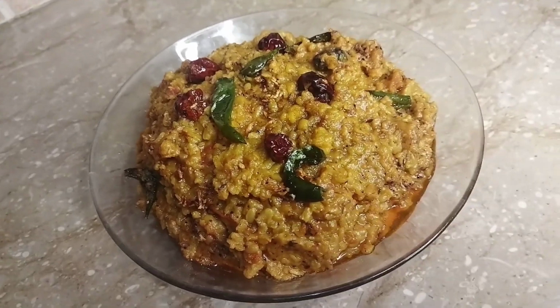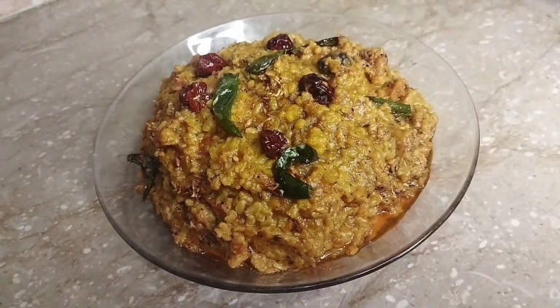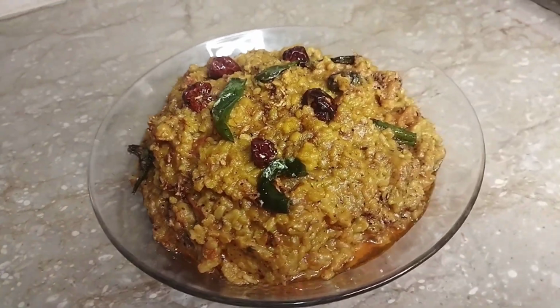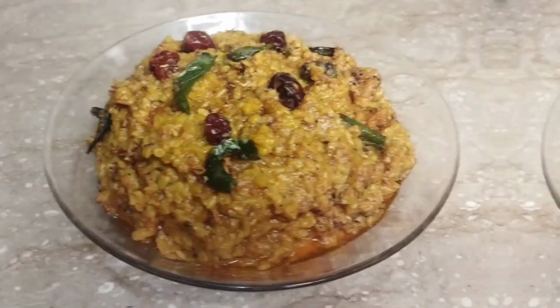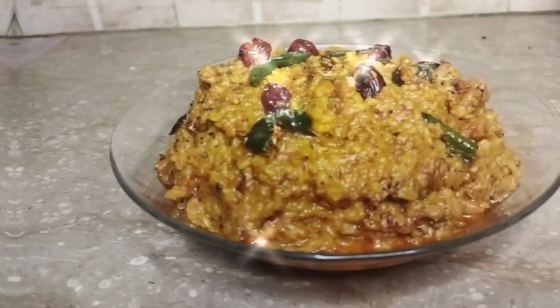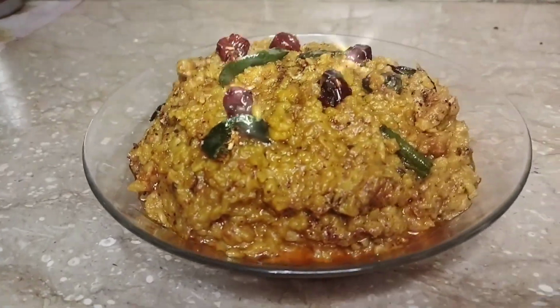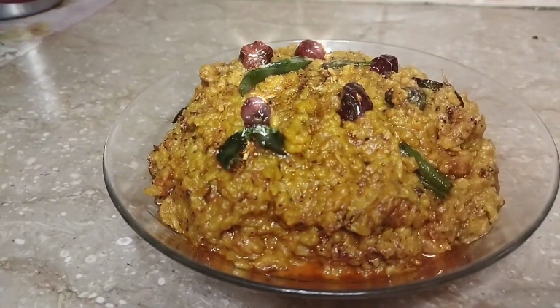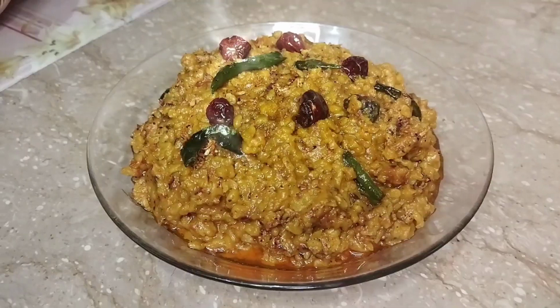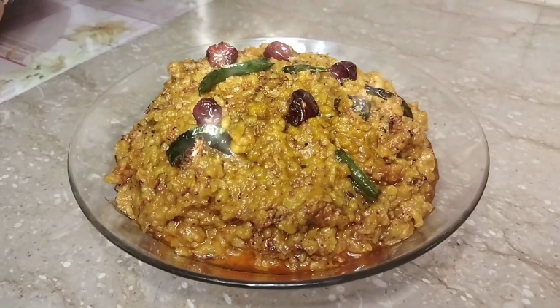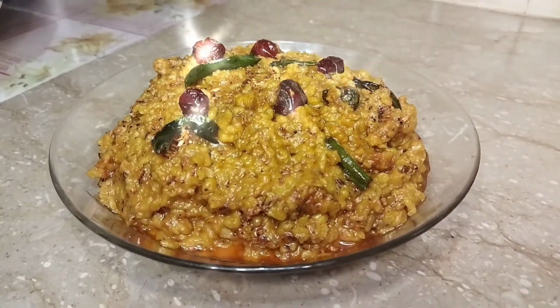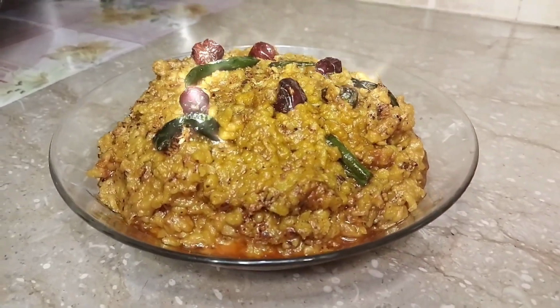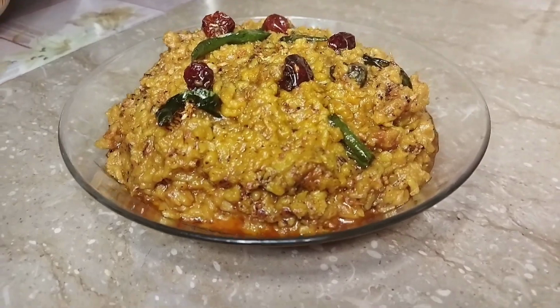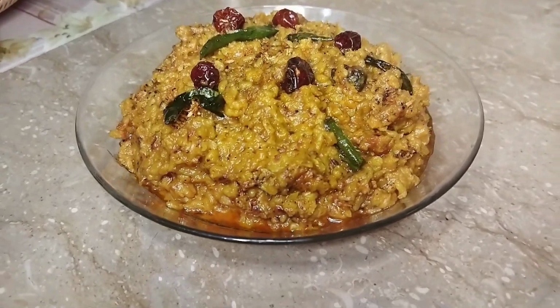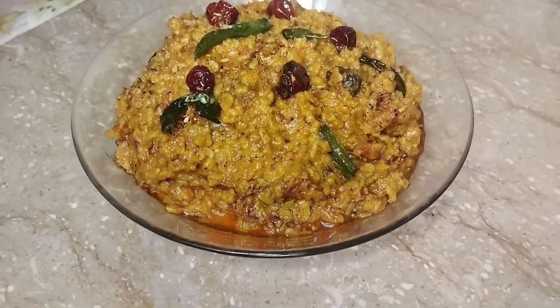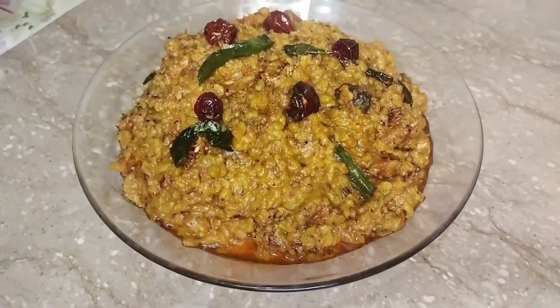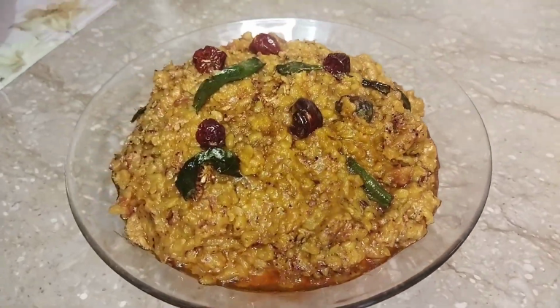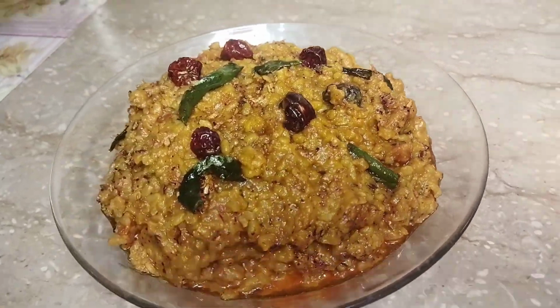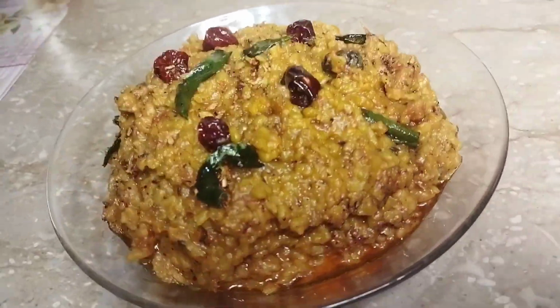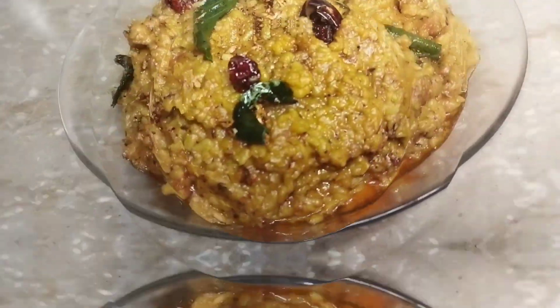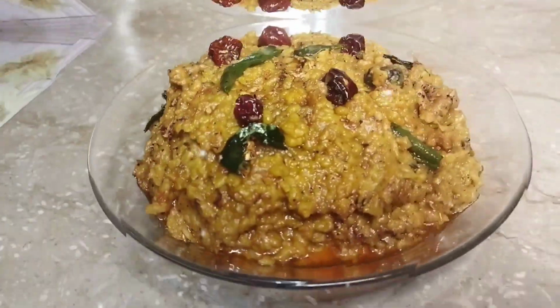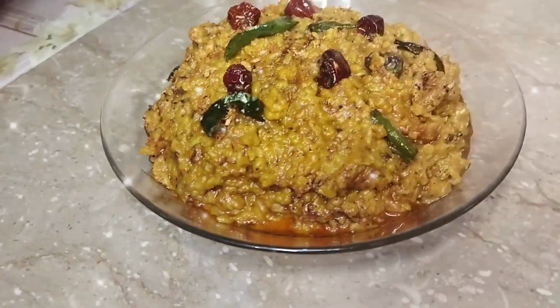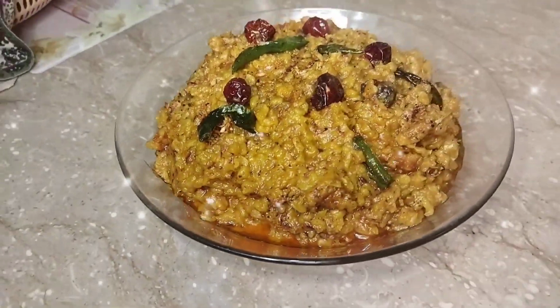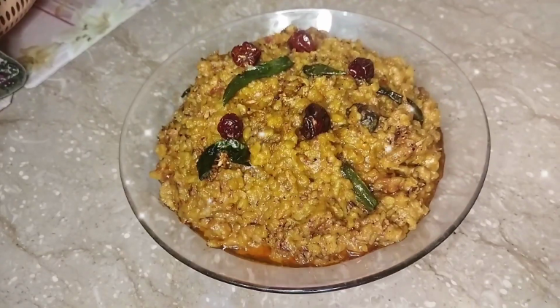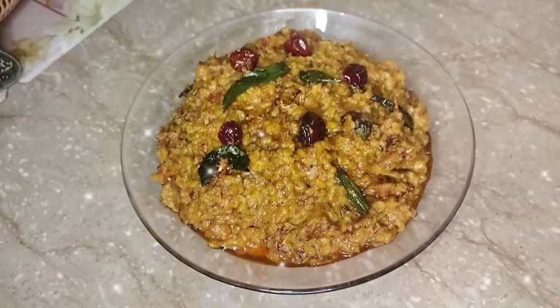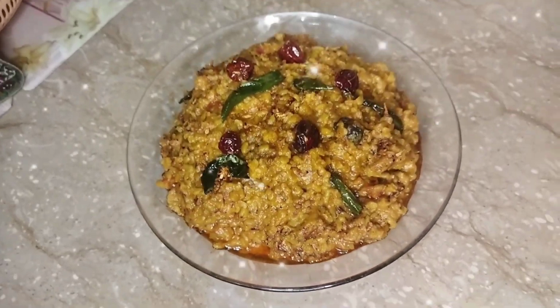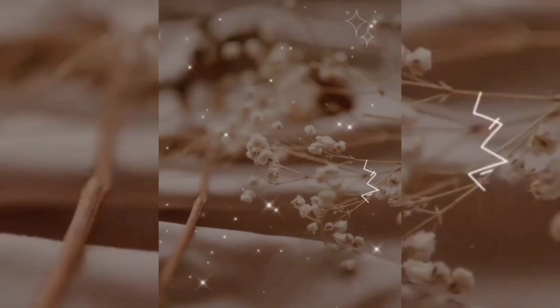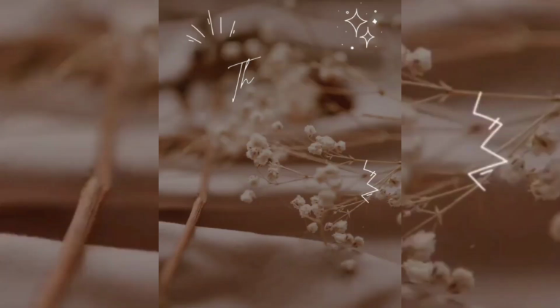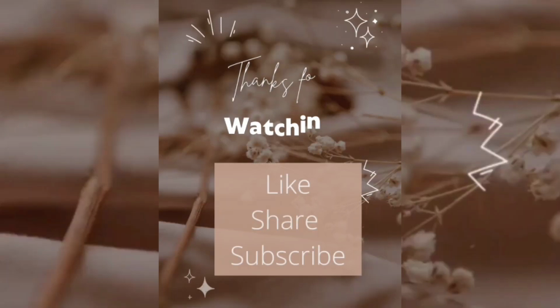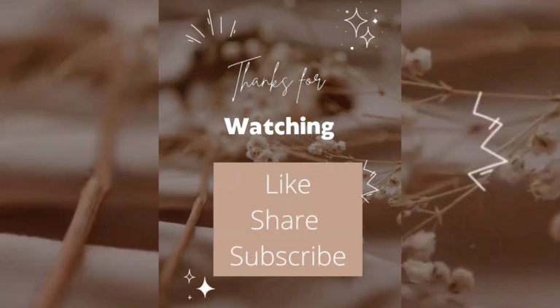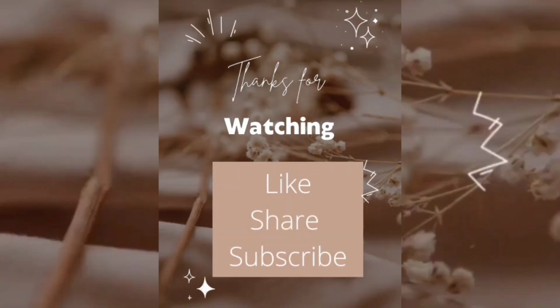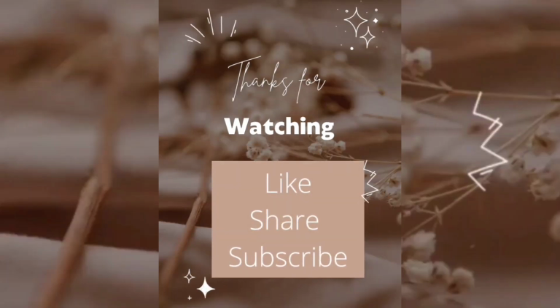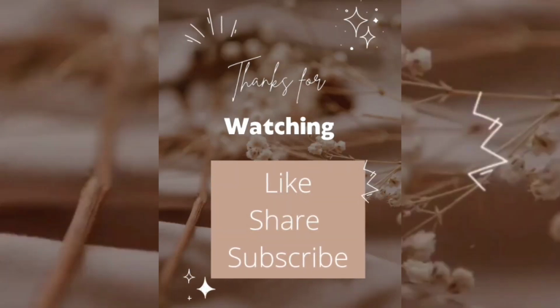If you like the video, then subscribe to my channel and give it a thumbs up. Thanks for watching. Allah Hafiz.